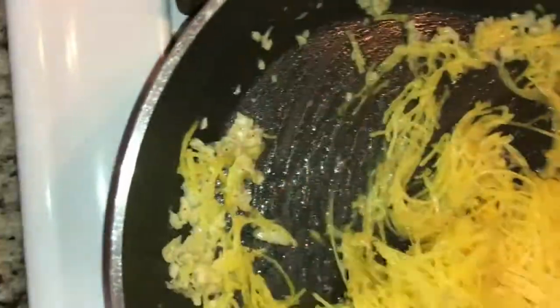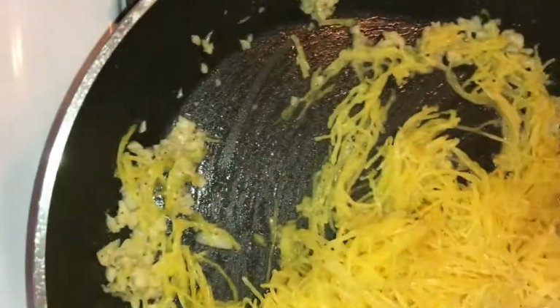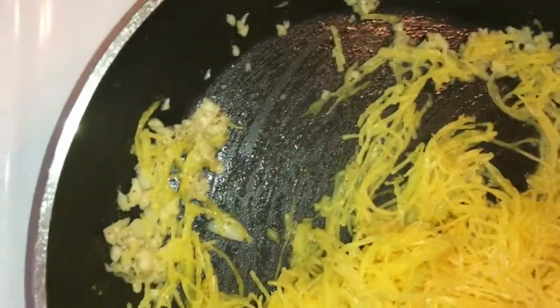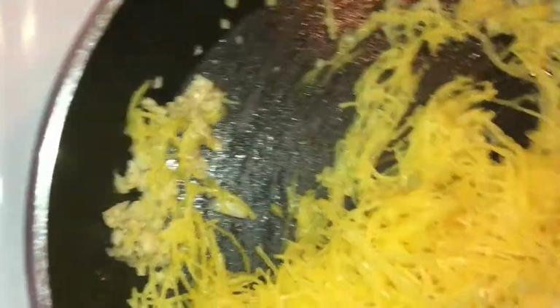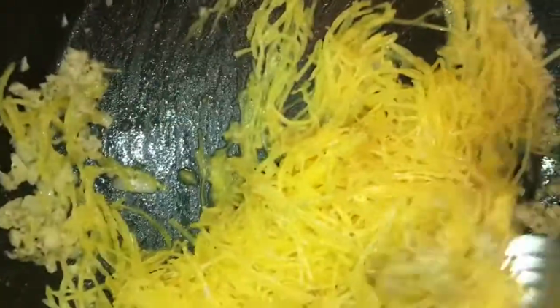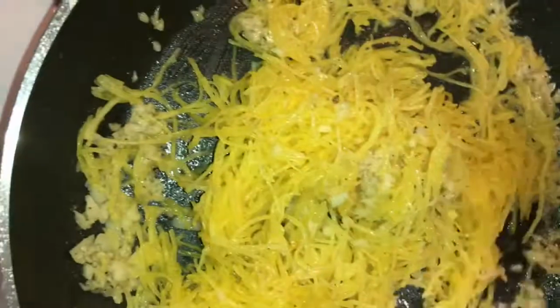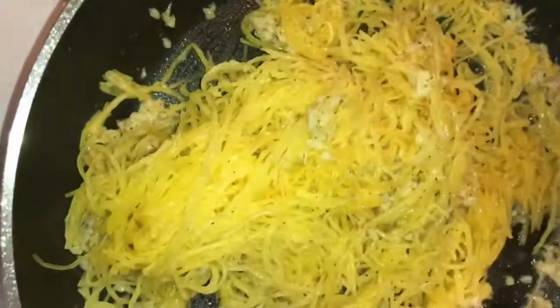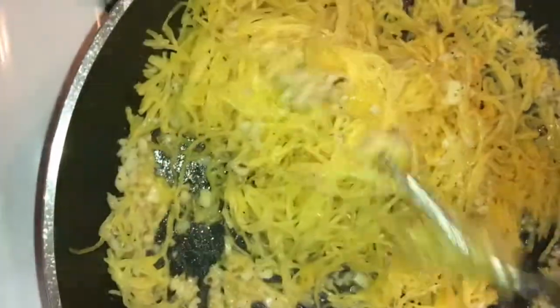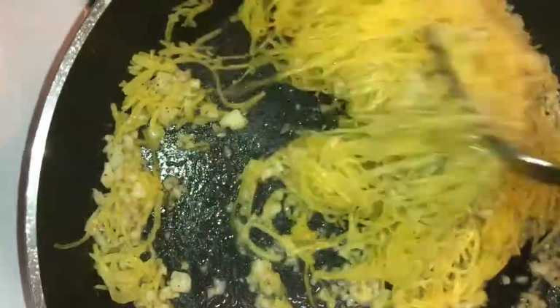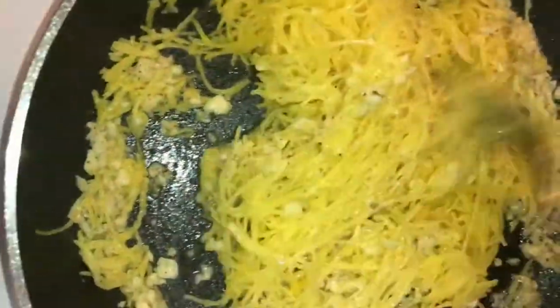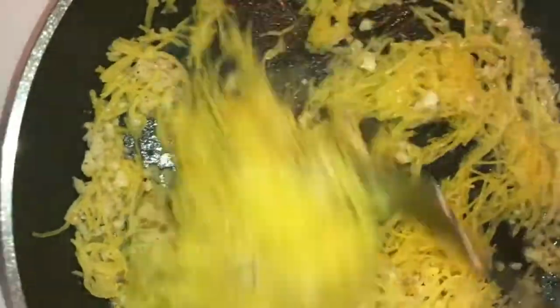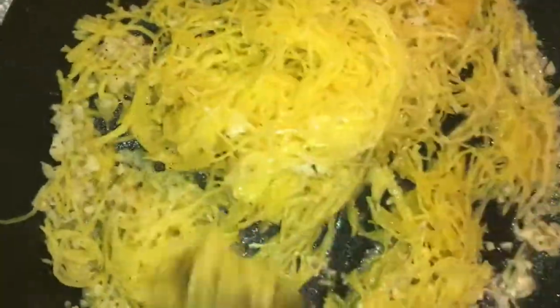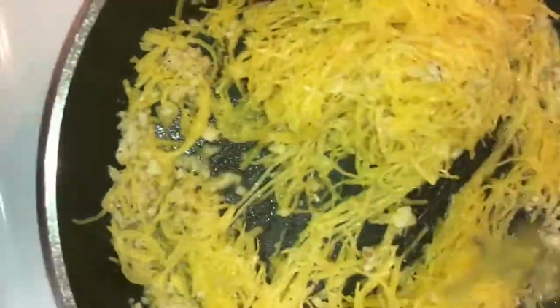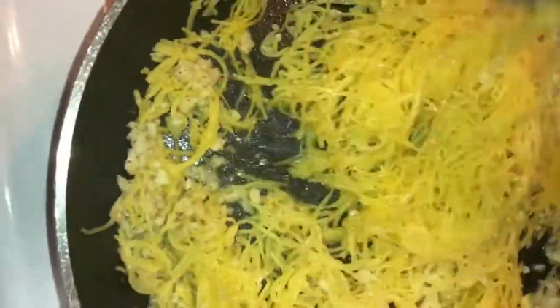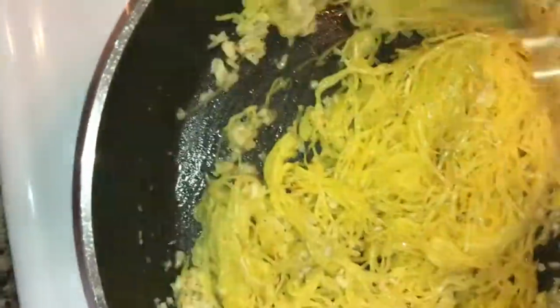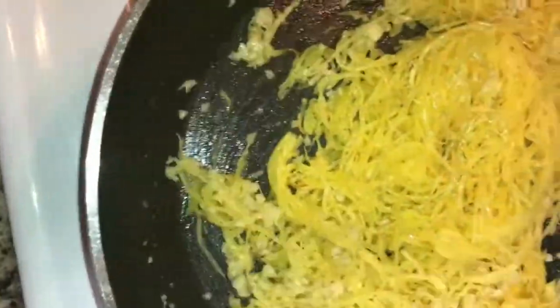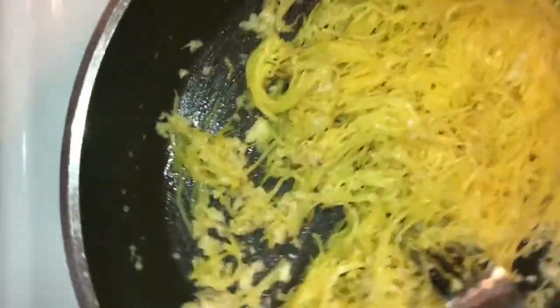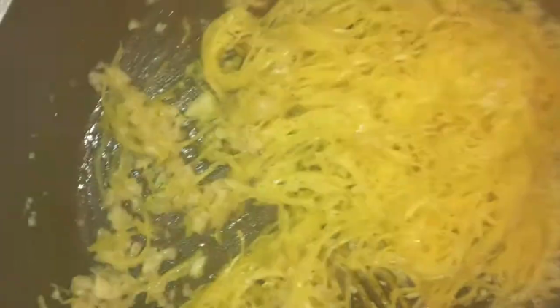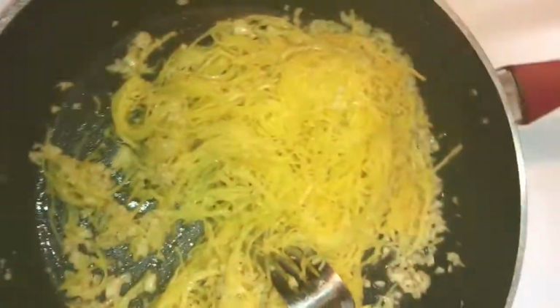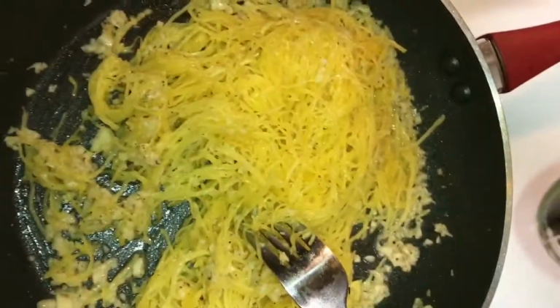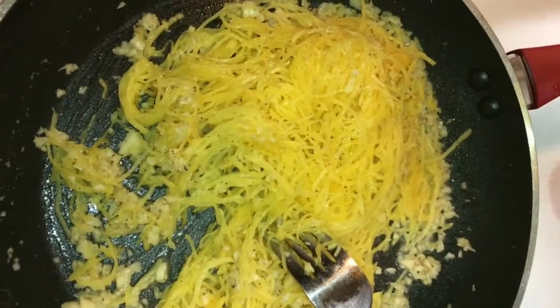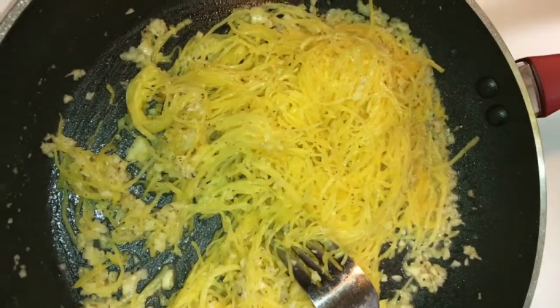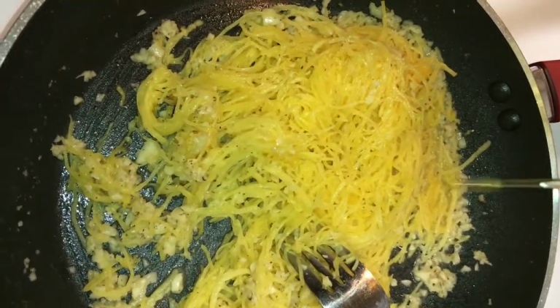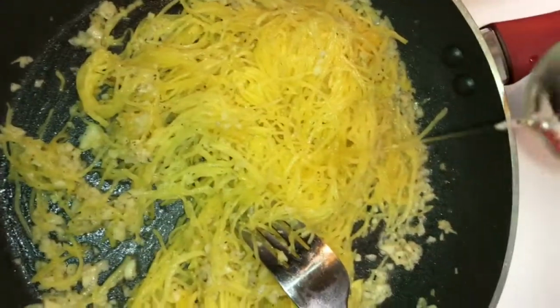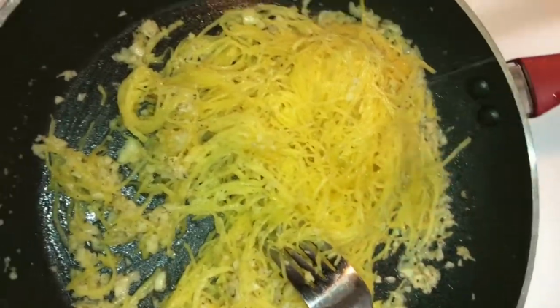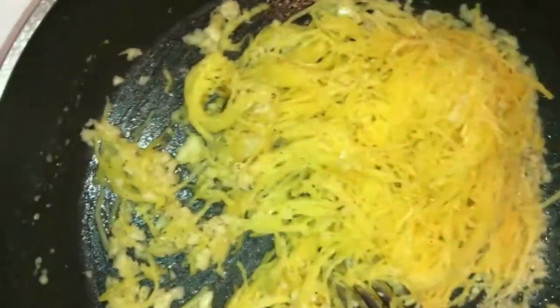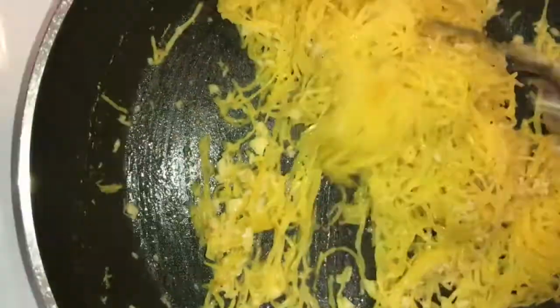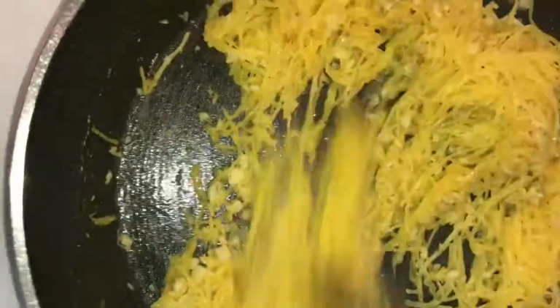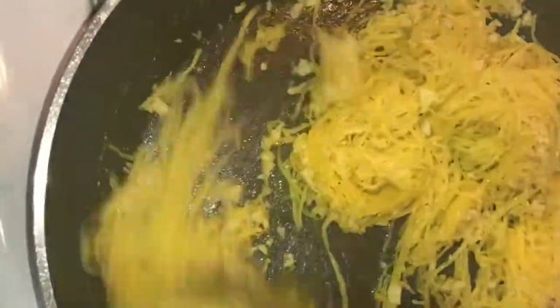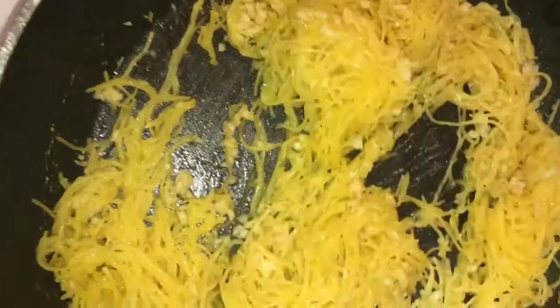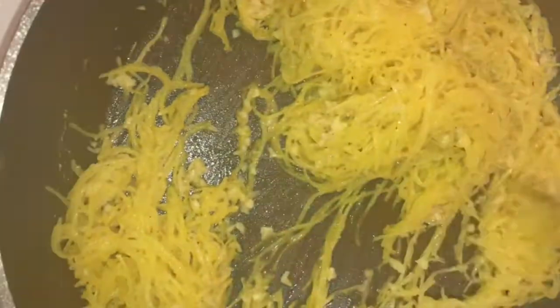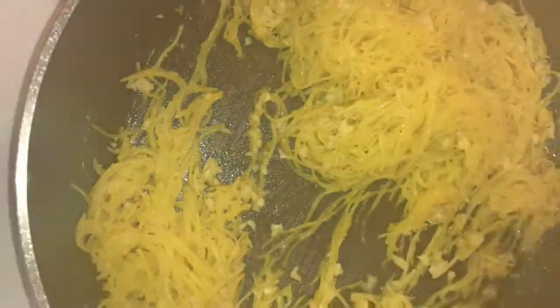Cook for three to four minutes. You can add more olive oil if you like. Mix, then turn off the heat.